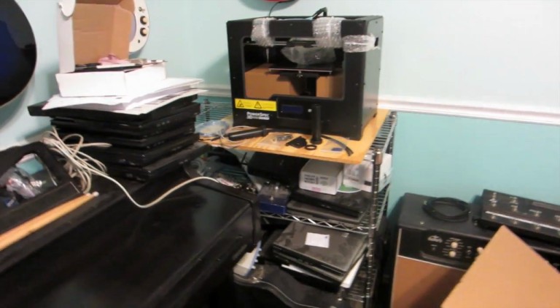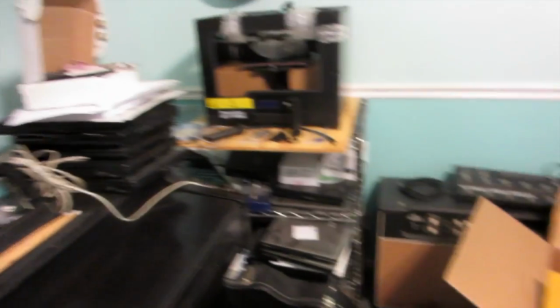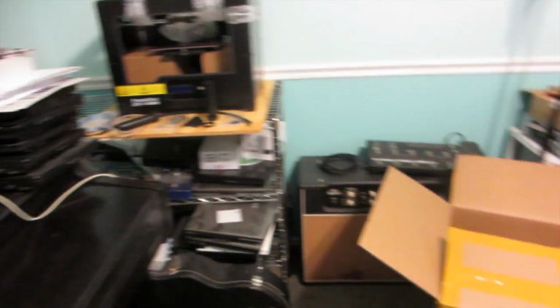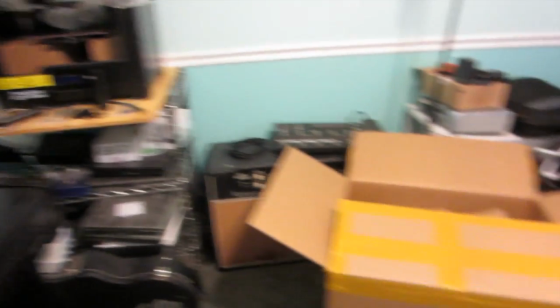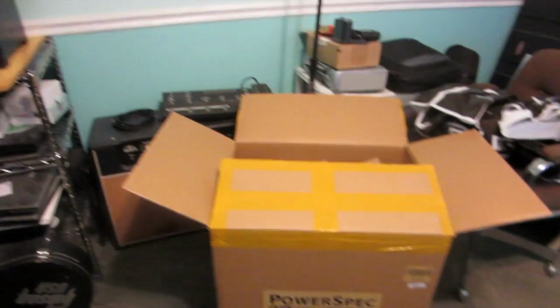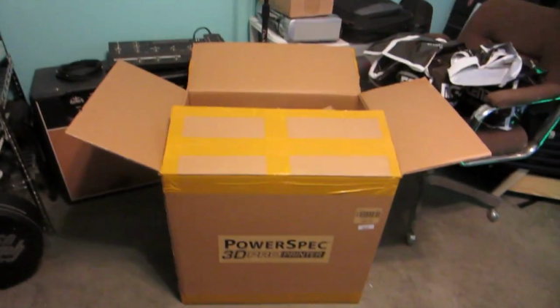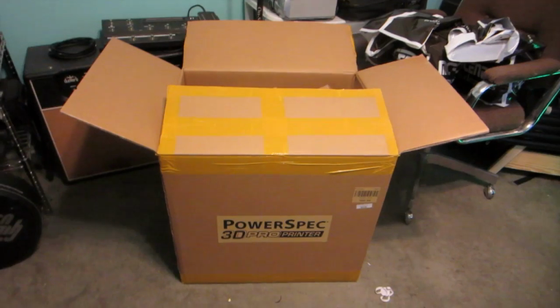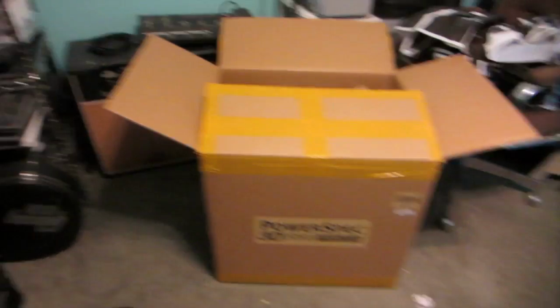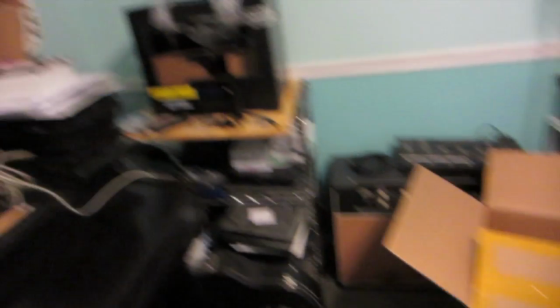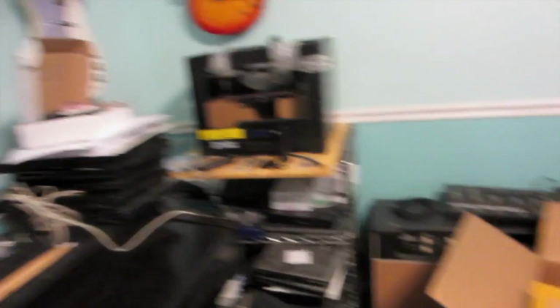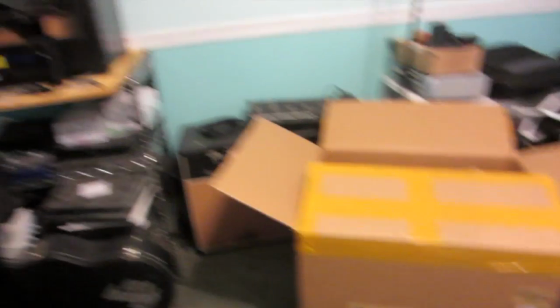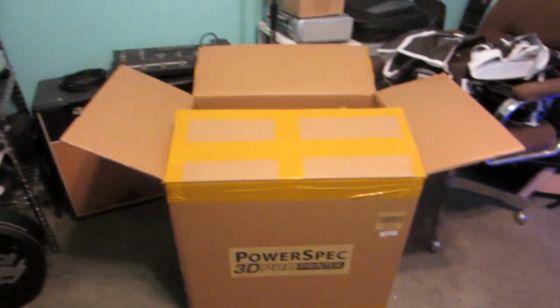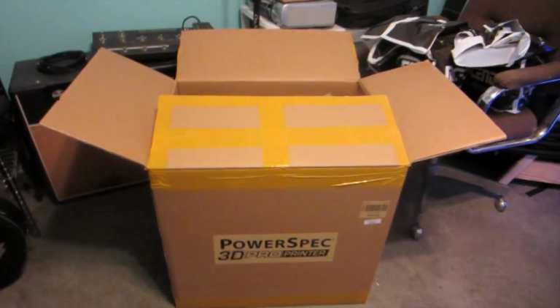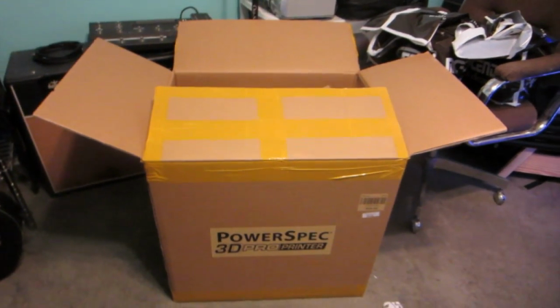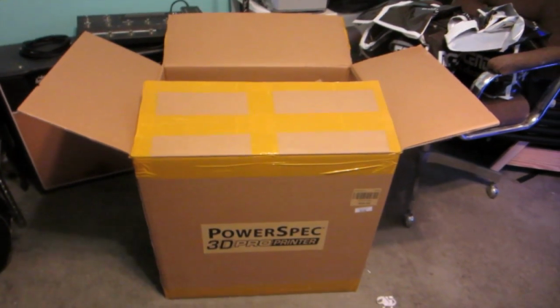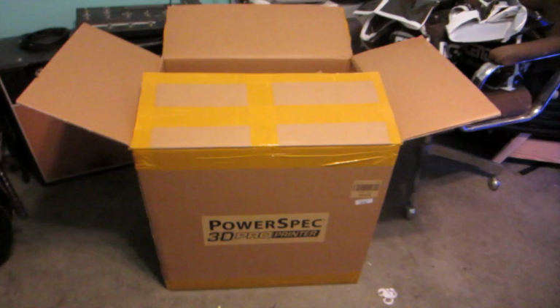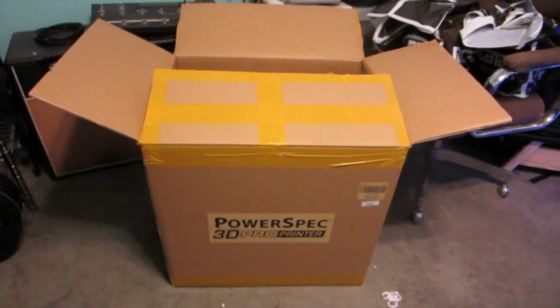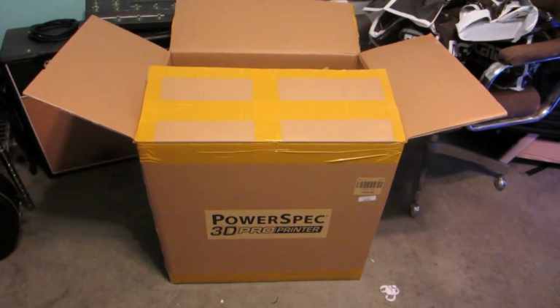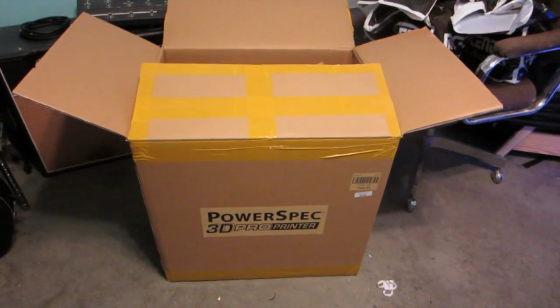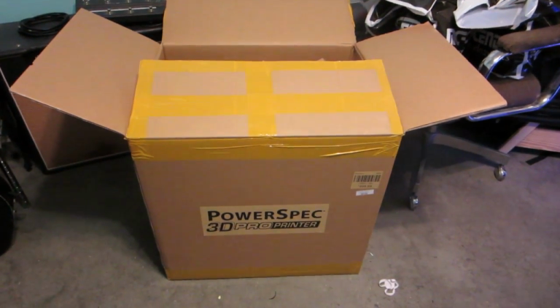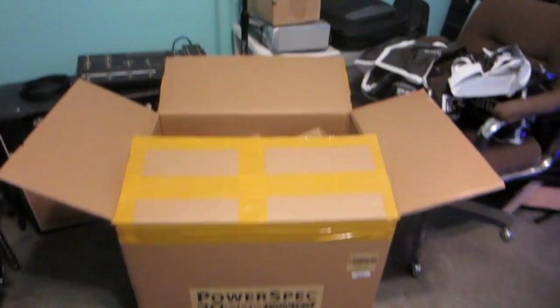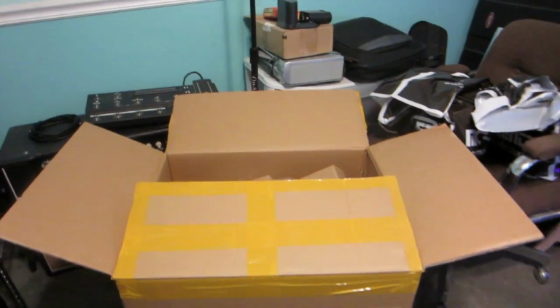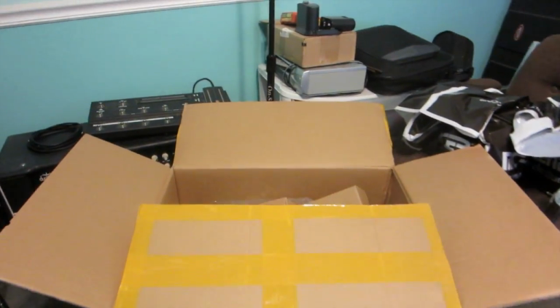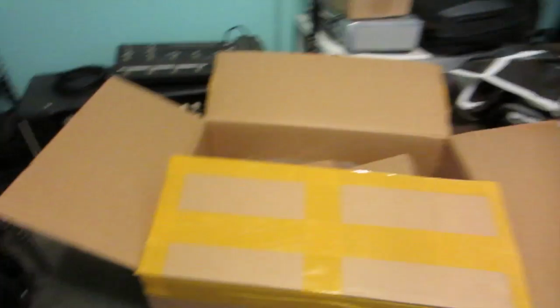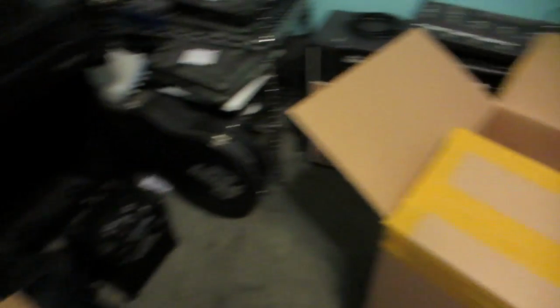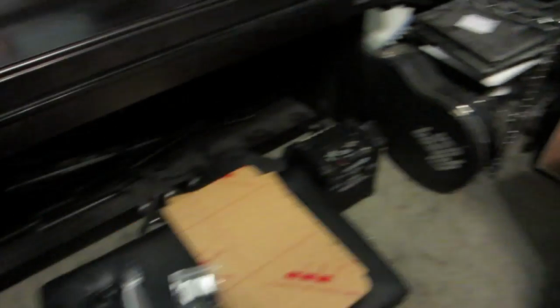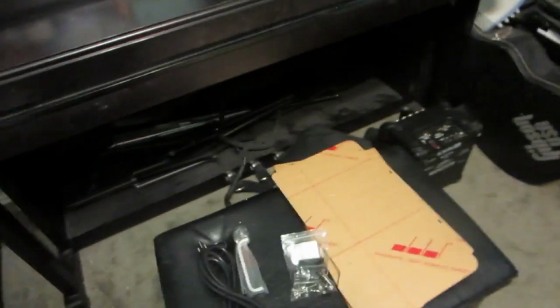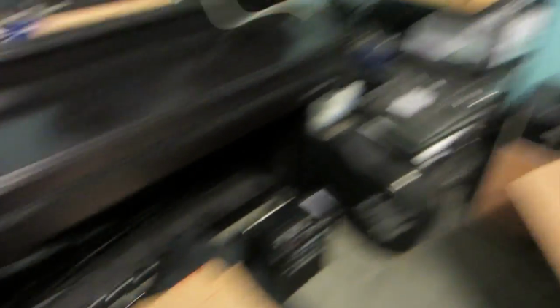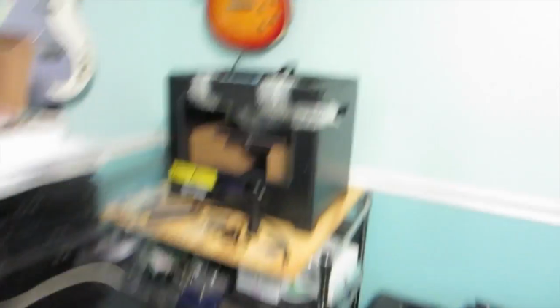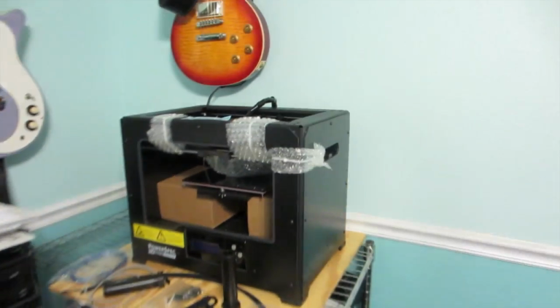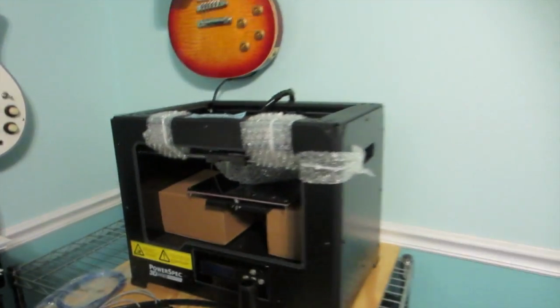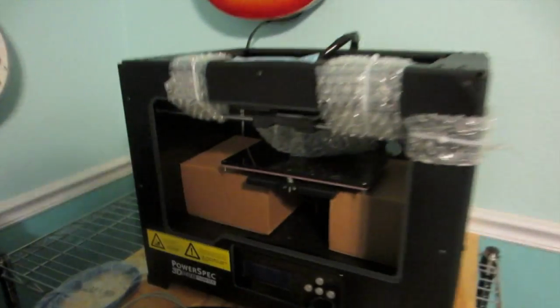Hey everybody, Ferris here showing you my new PowerSpec 3D Pro printer. I'm just going to show you what came out of the box here. Here's the printer.